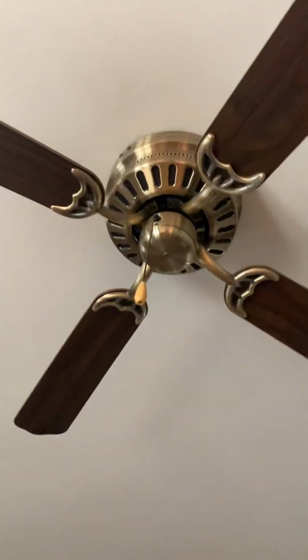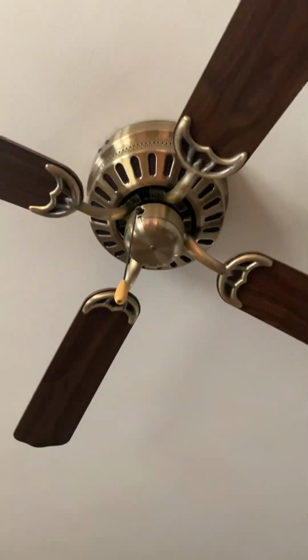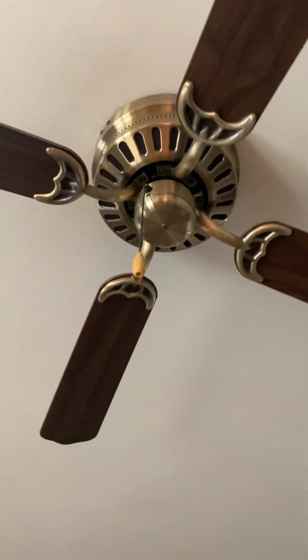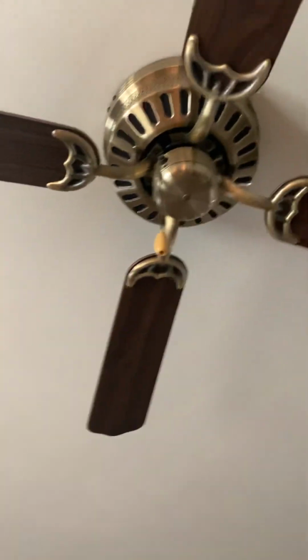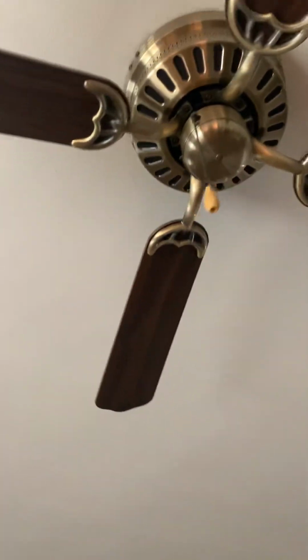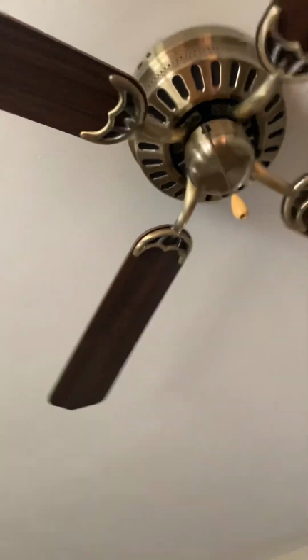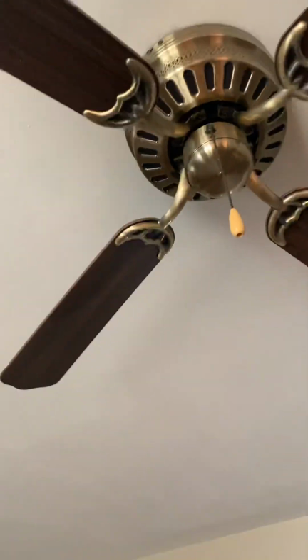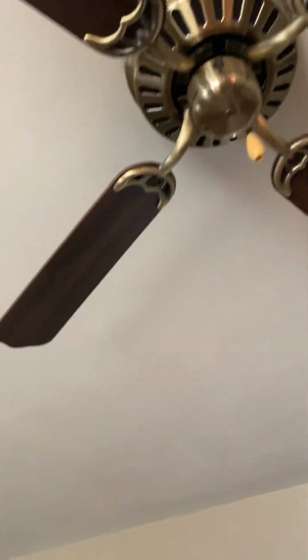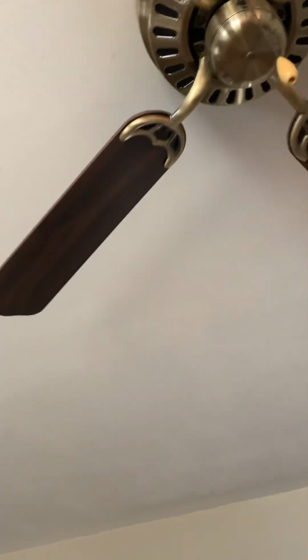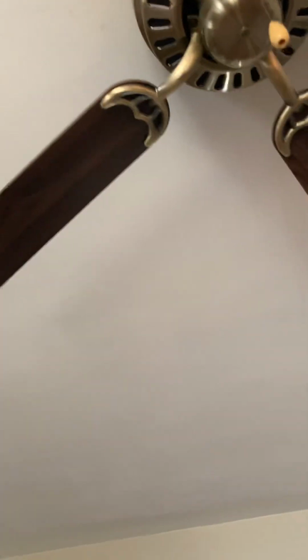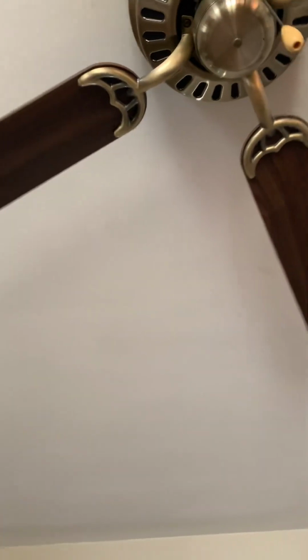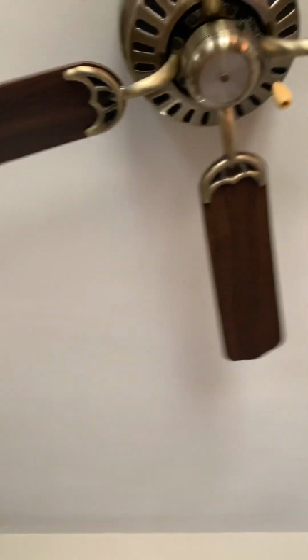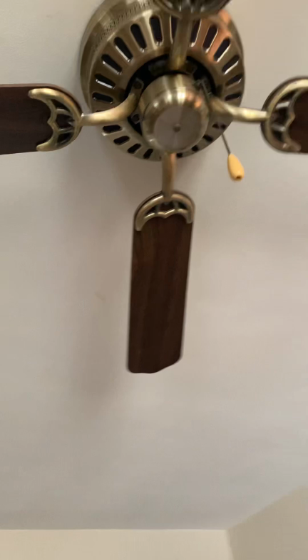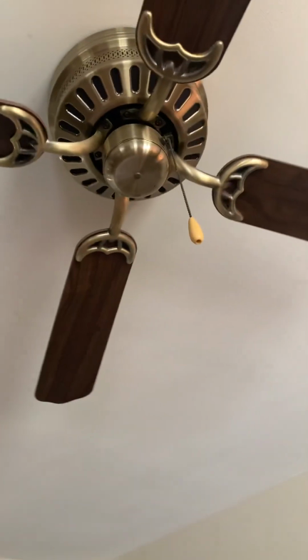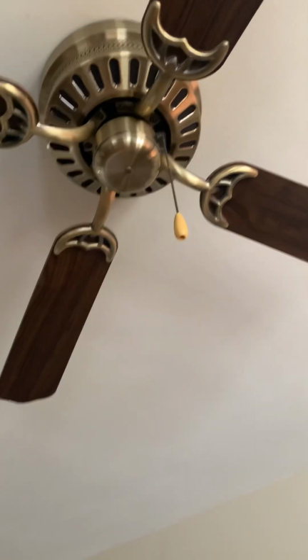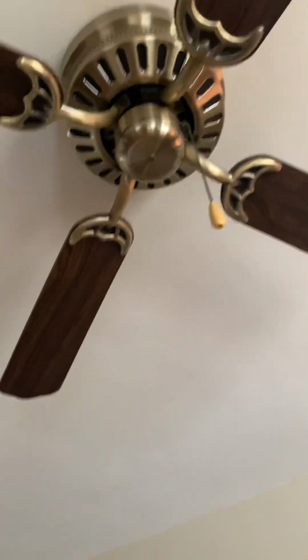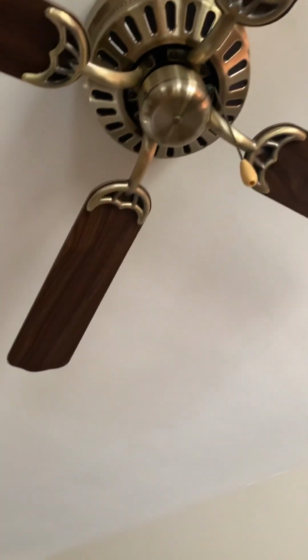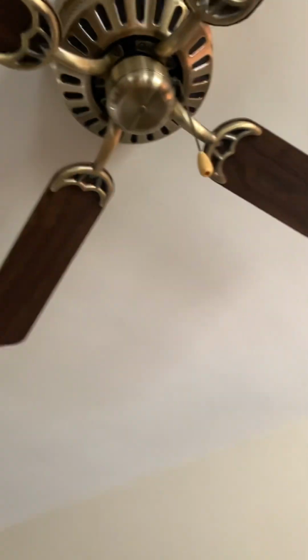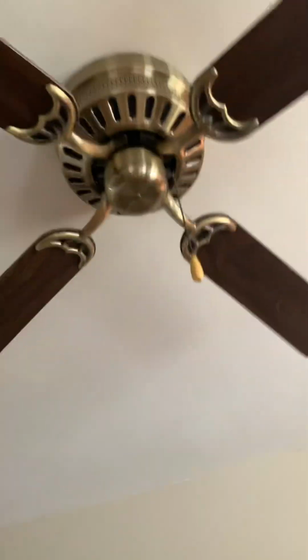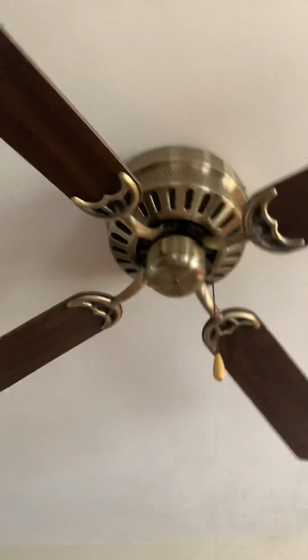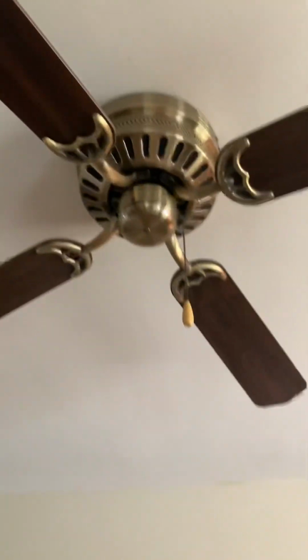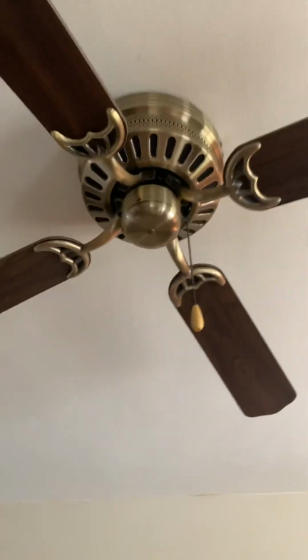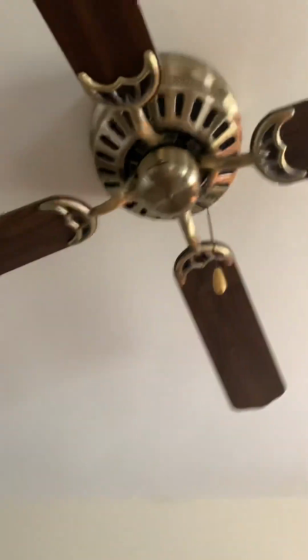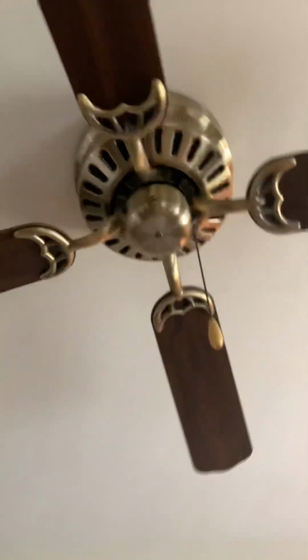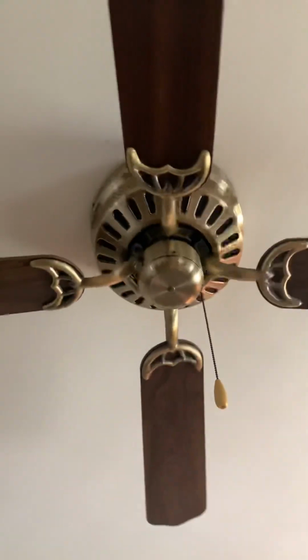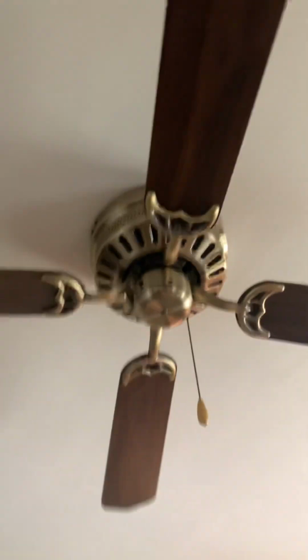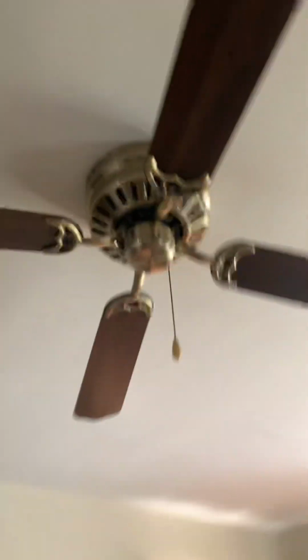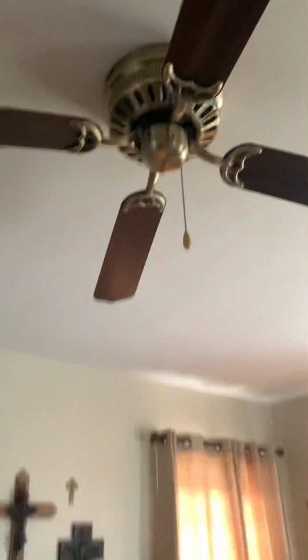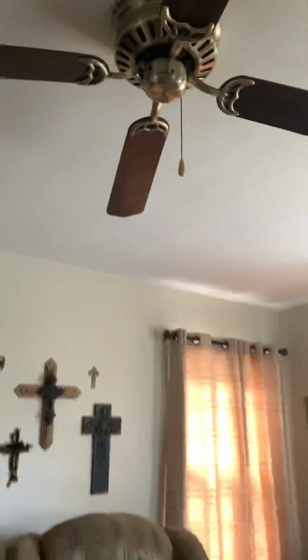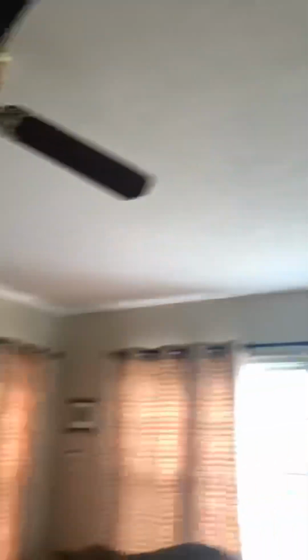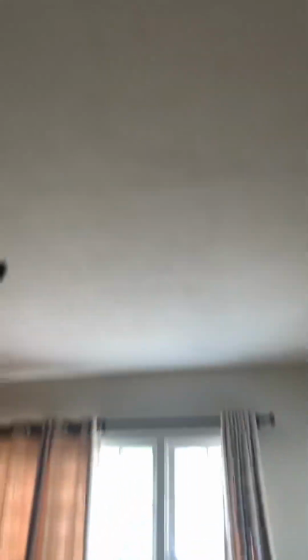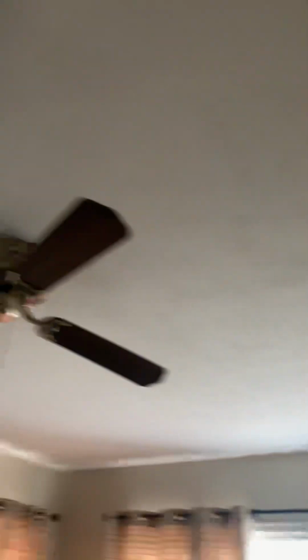Hi guys, so I'm at my grandma's house, and she said that I can take a video of her ceiling fans. So in her living room area,